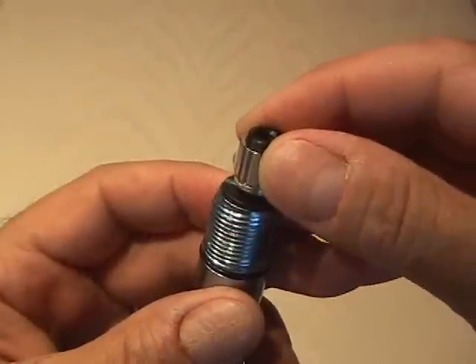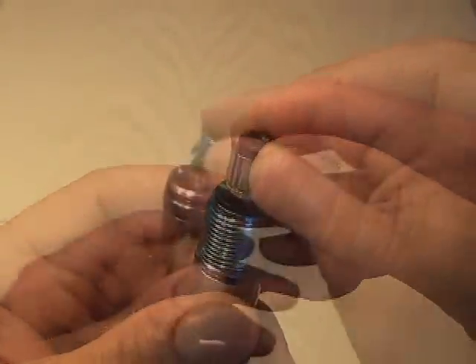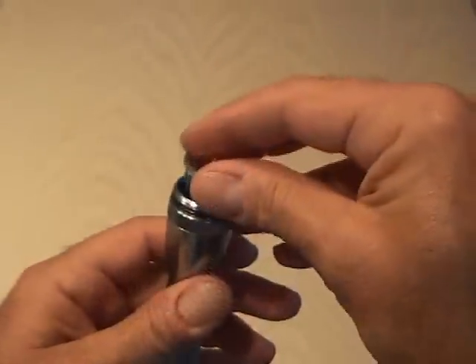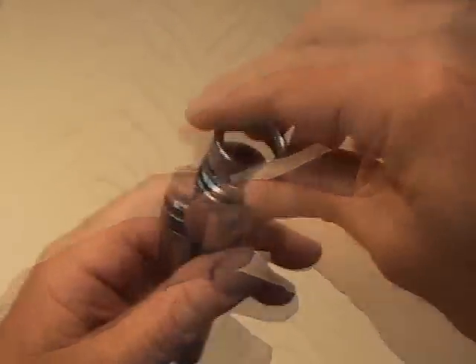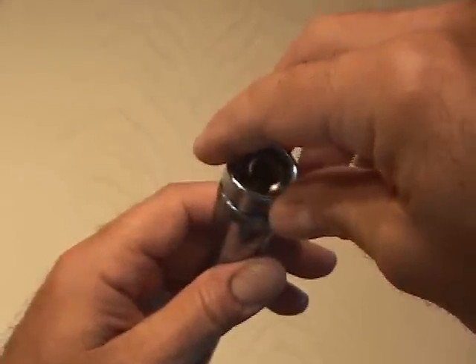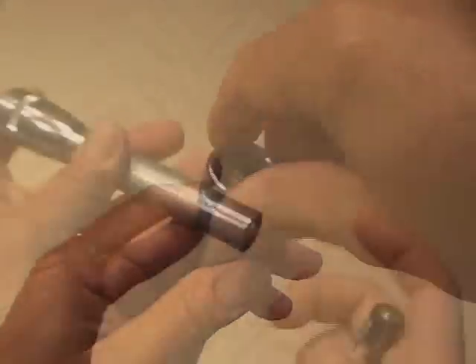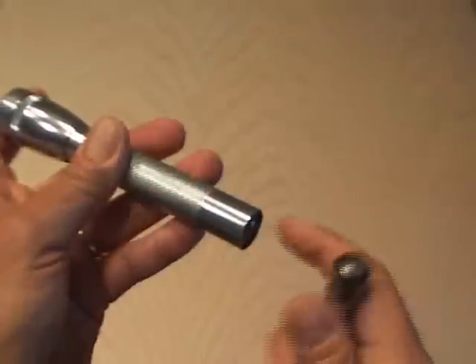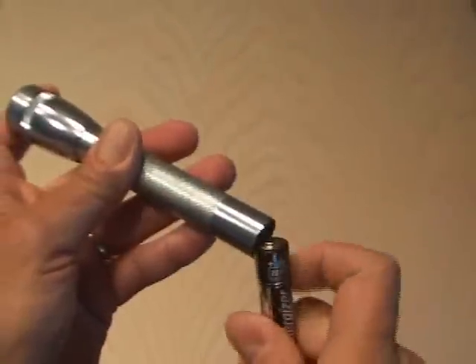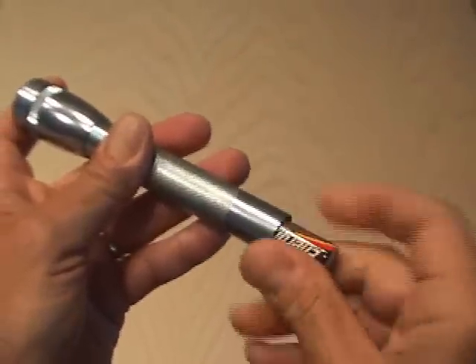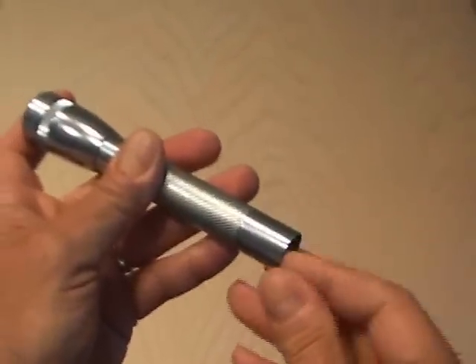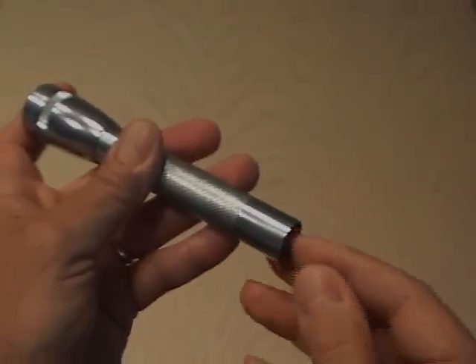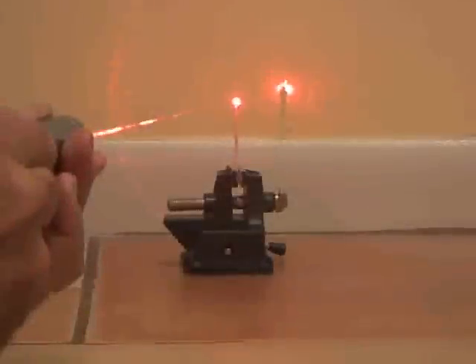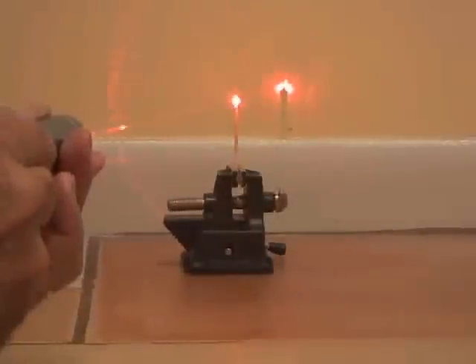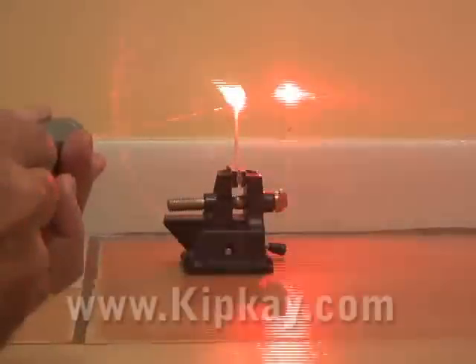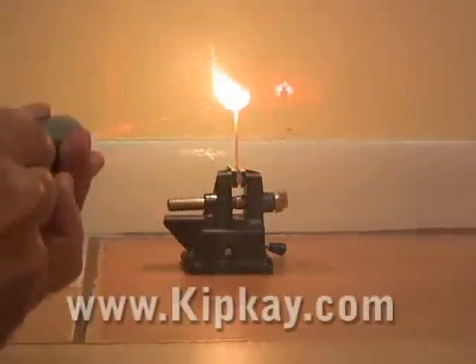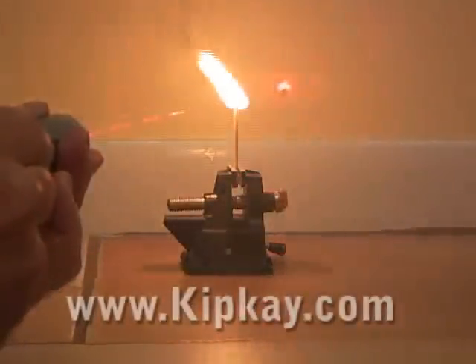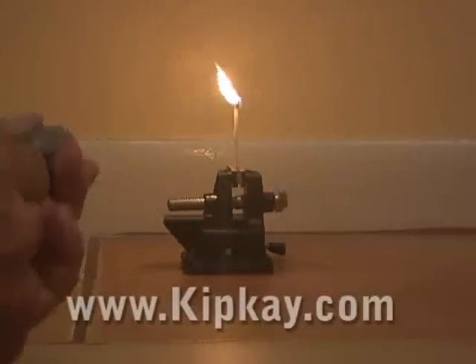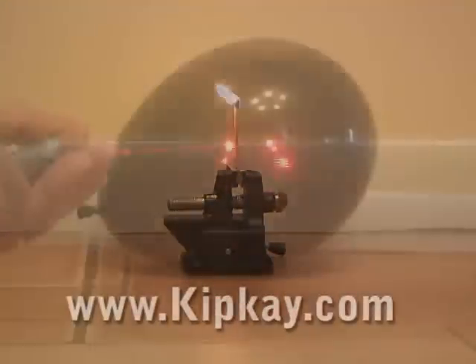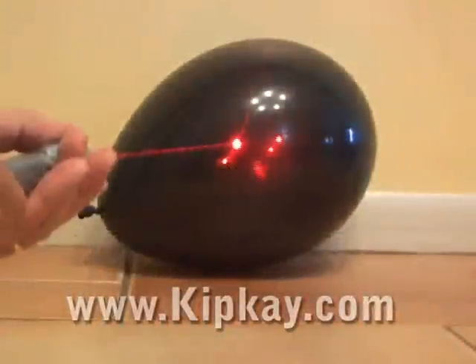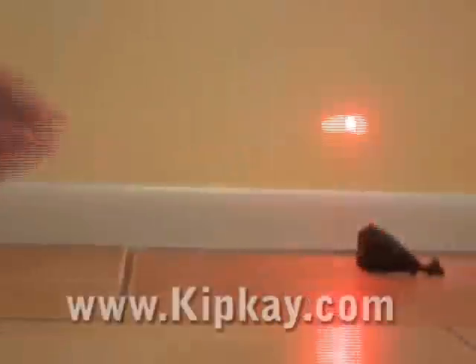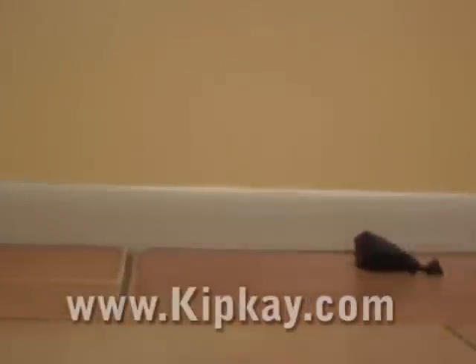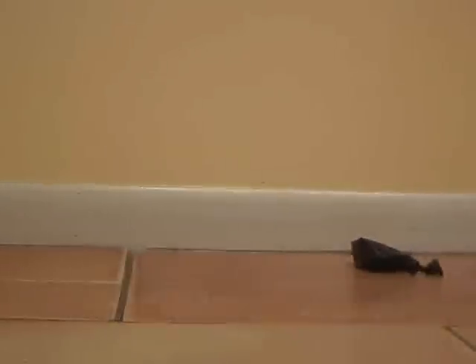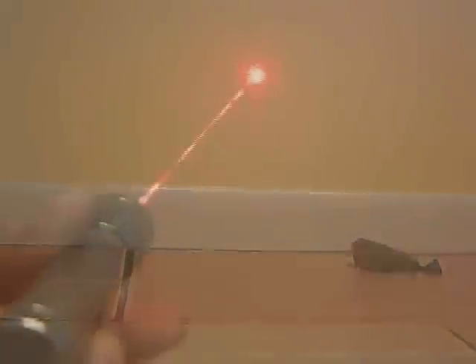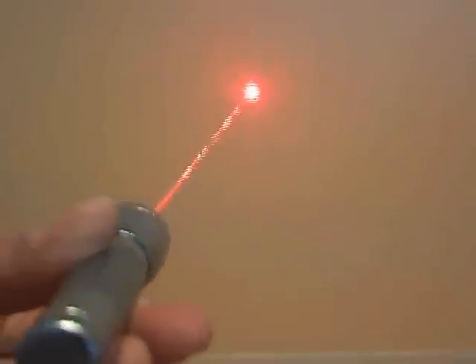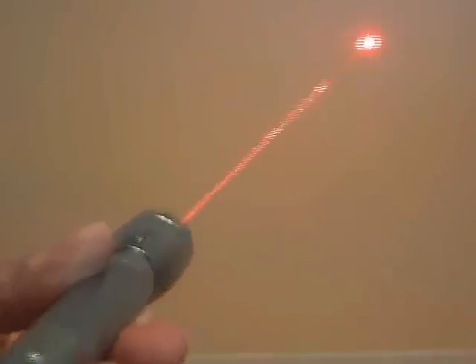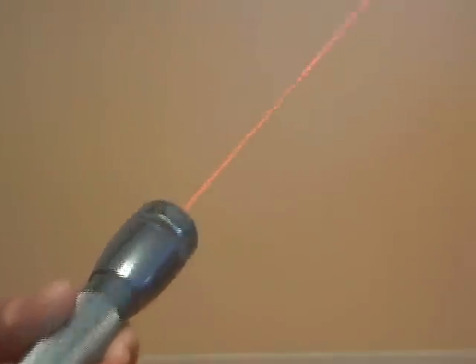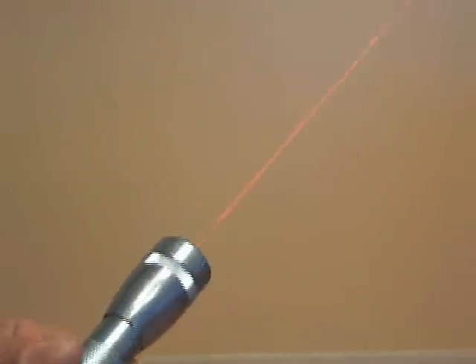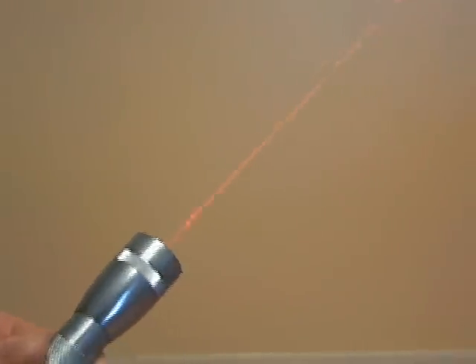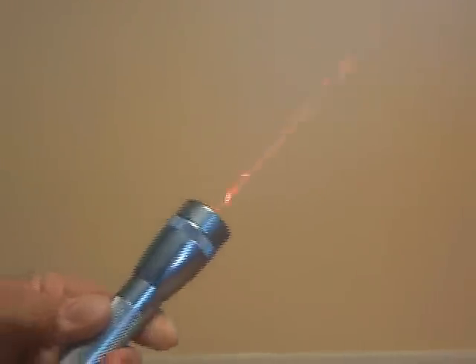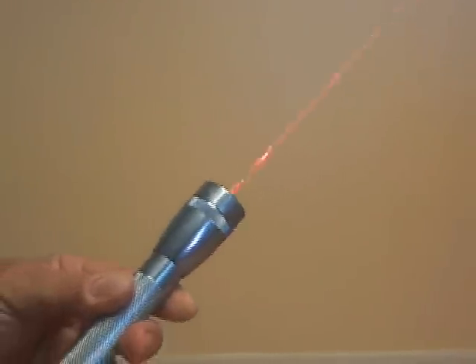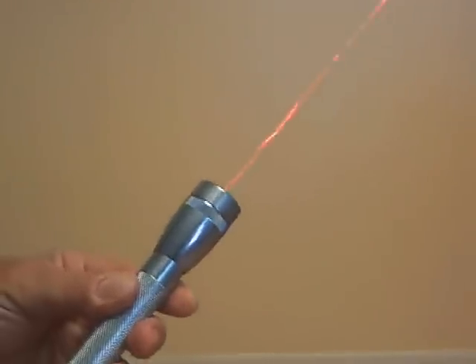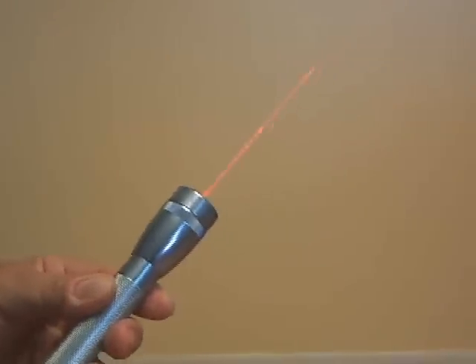Now put everything back together, load your two AA batteries, and here are the test results. Your new burning laser pointer easily lights a match and pops a balloon in an instant. That's how you turn a mini mag flashlight into a powerful burning laser pointer.